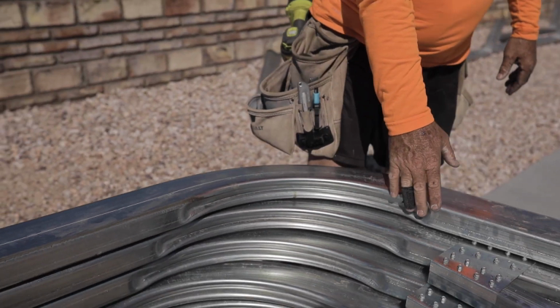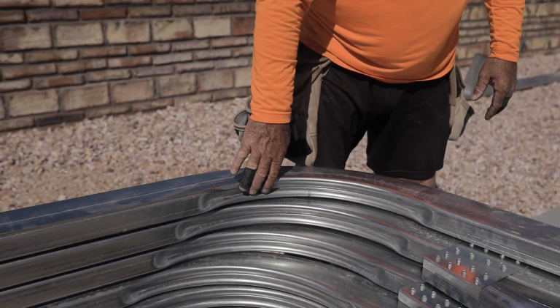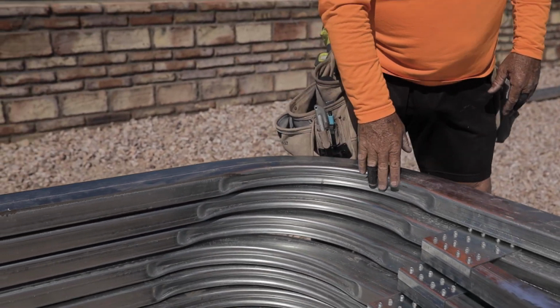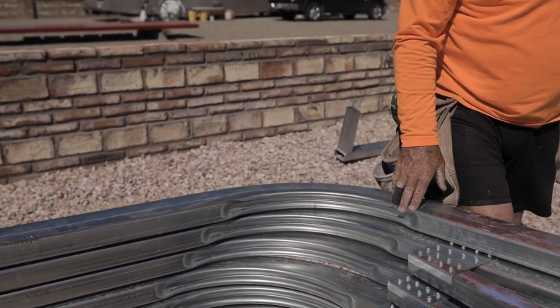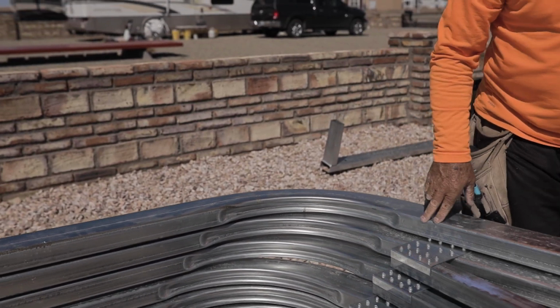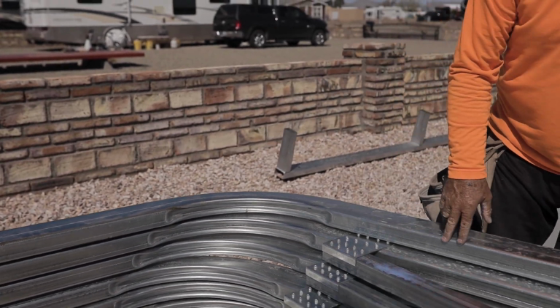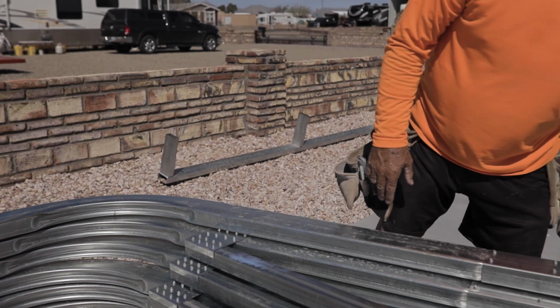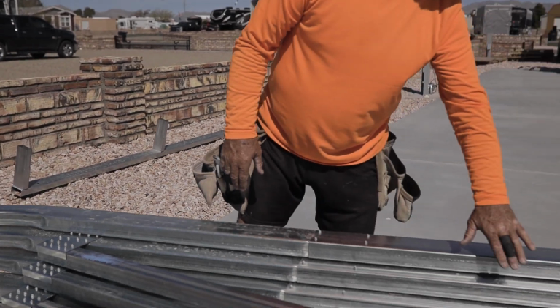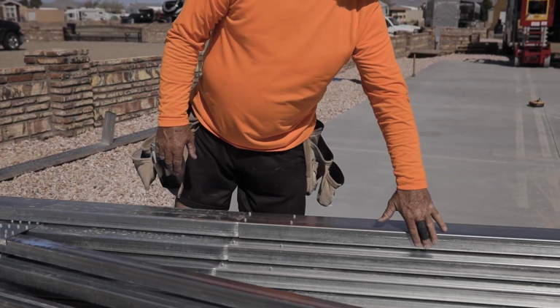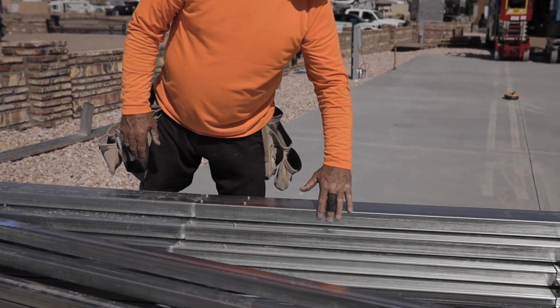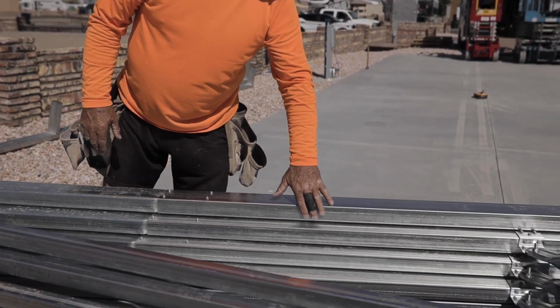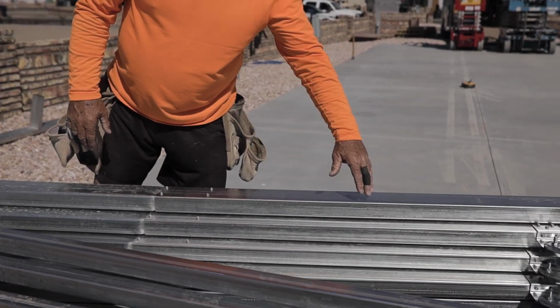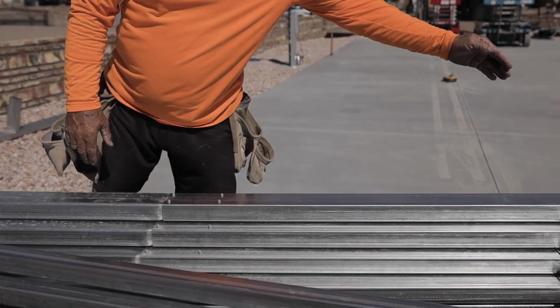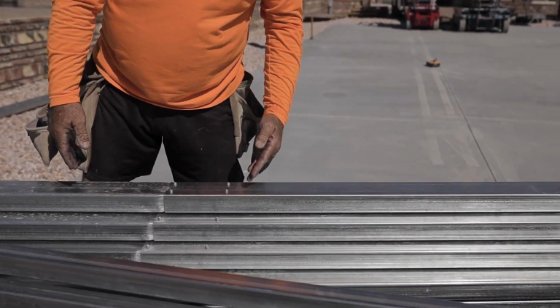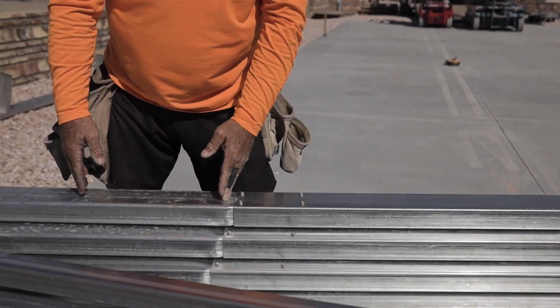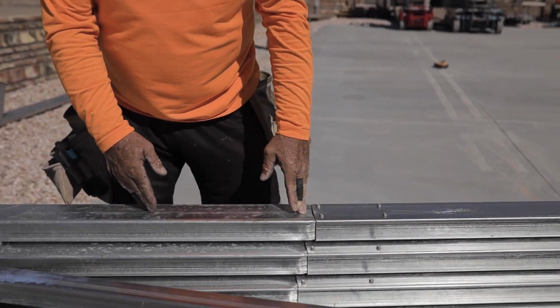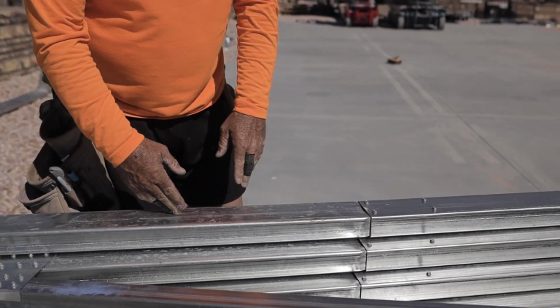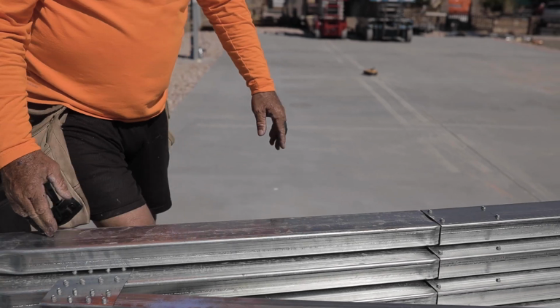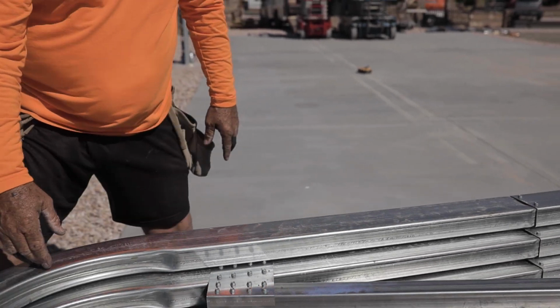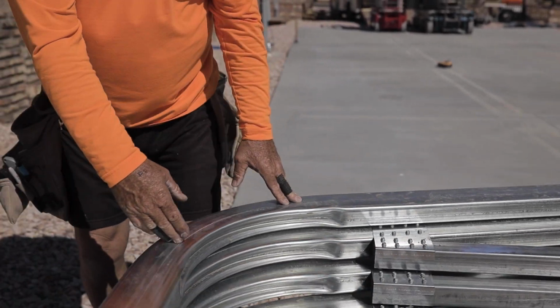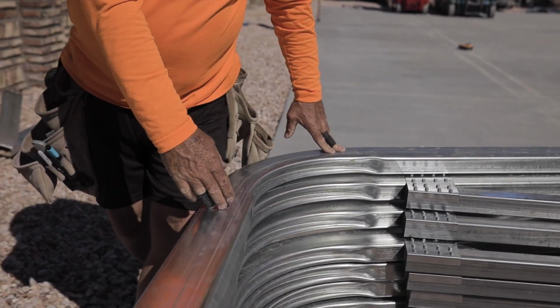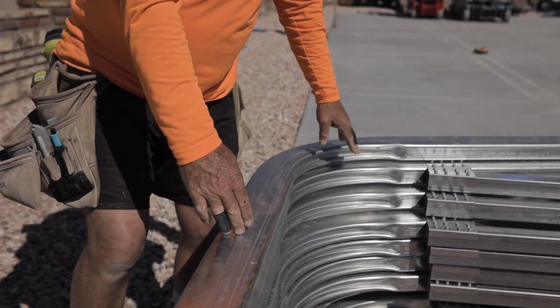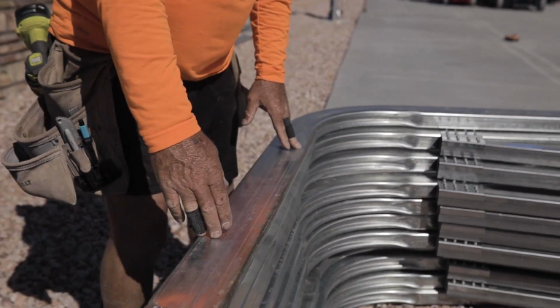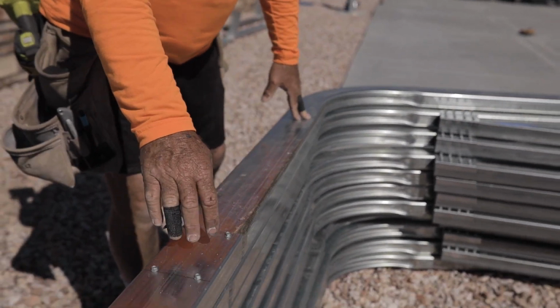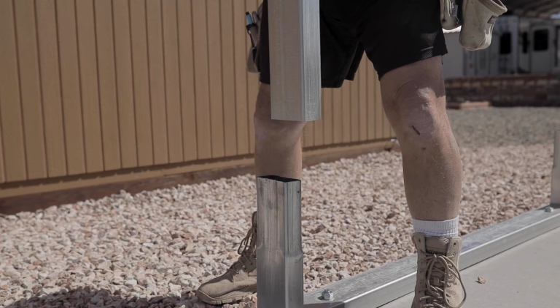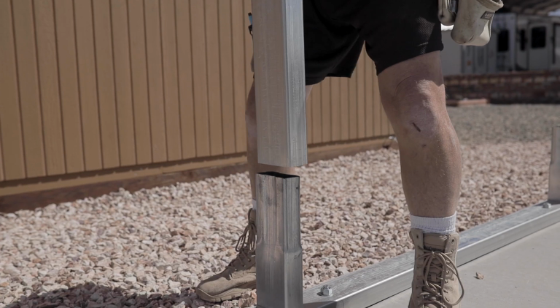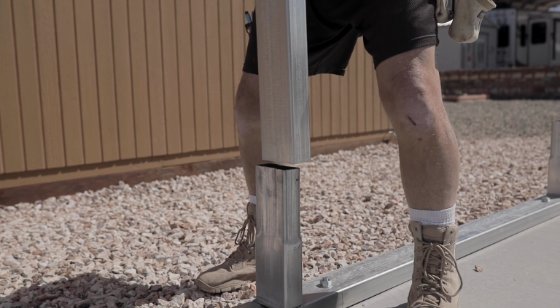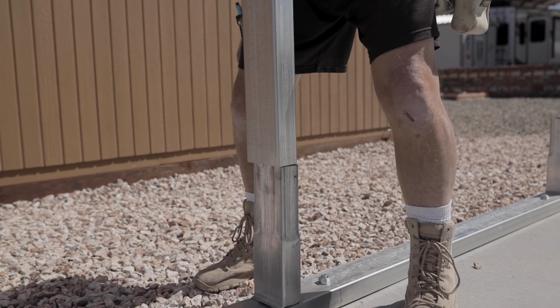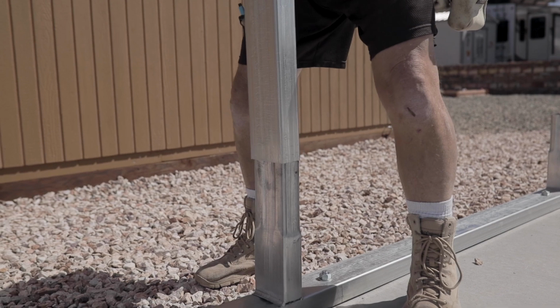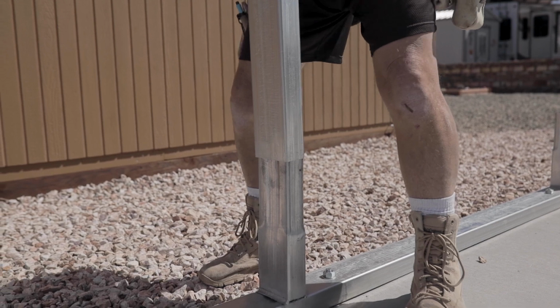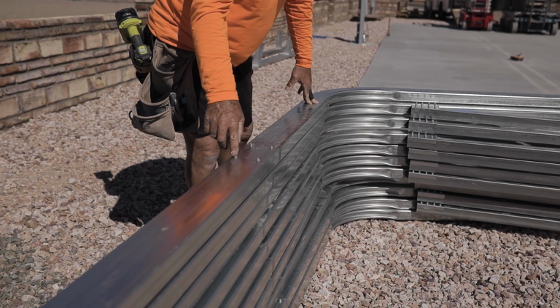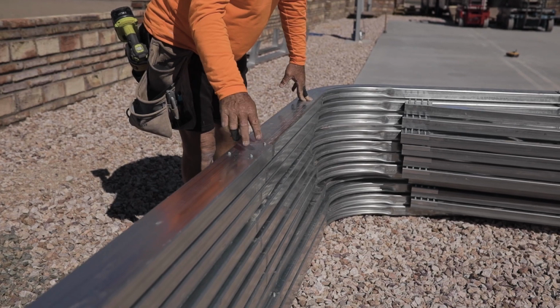This is the center part of your truss — sorry, I almost forgot — this is your center part of your truss. It goes from the peak to the legs, bends down, and then goes to the rest of your leg here, which attaches to your base rub. And we put four screws in that.